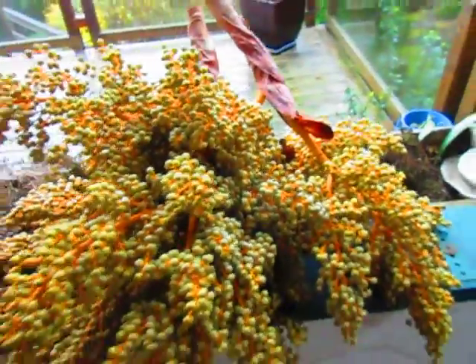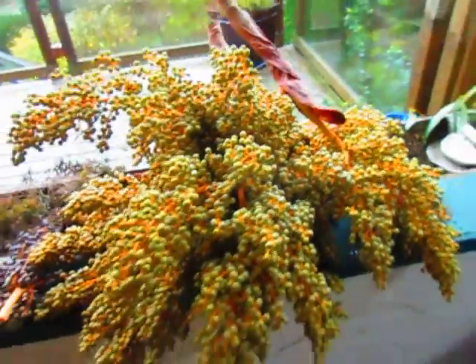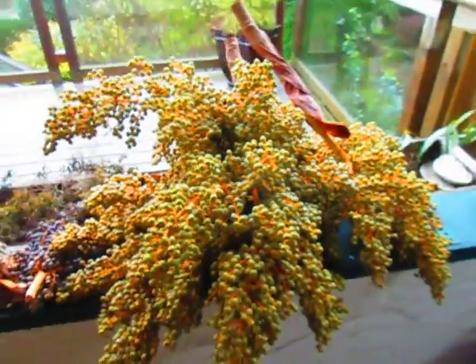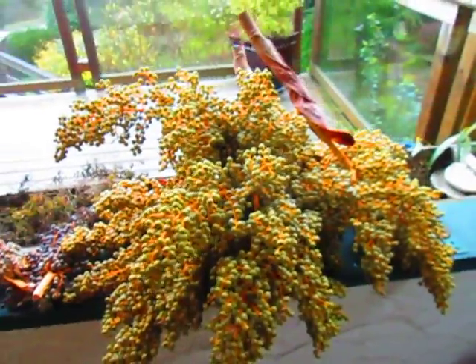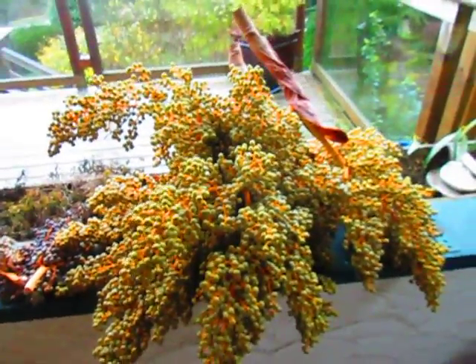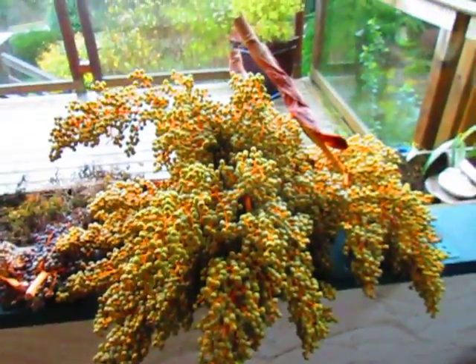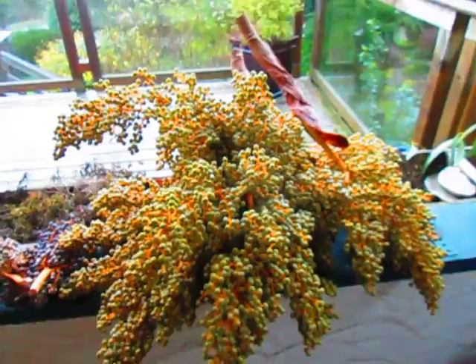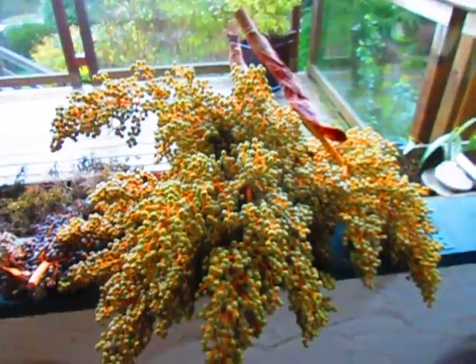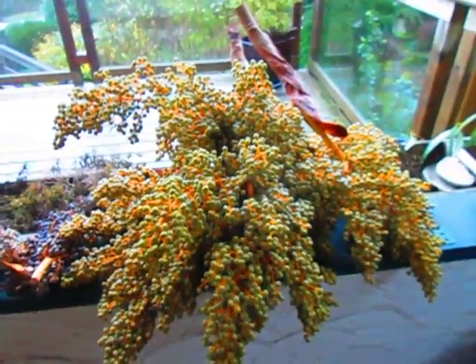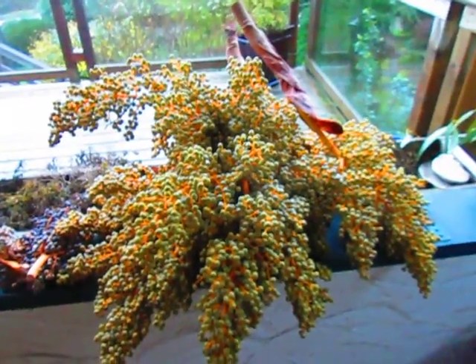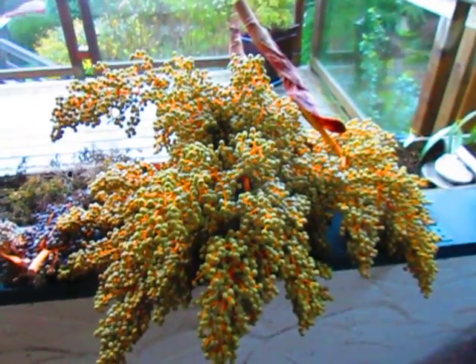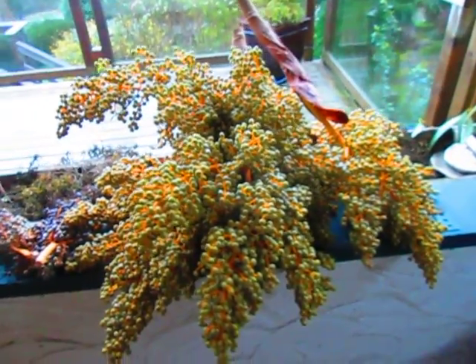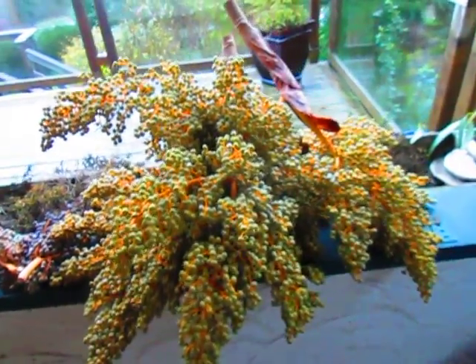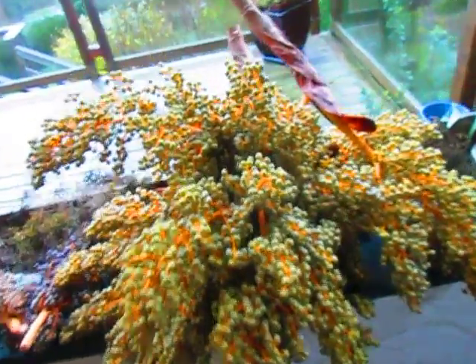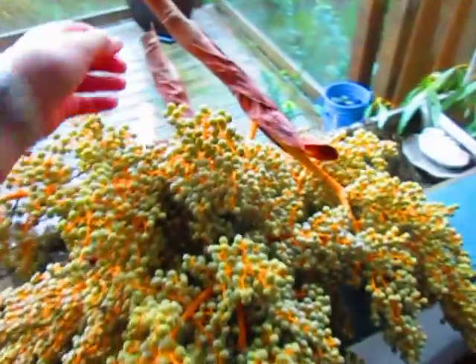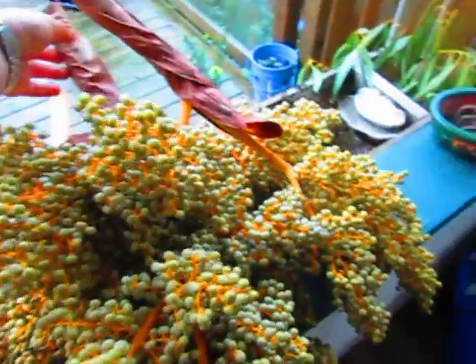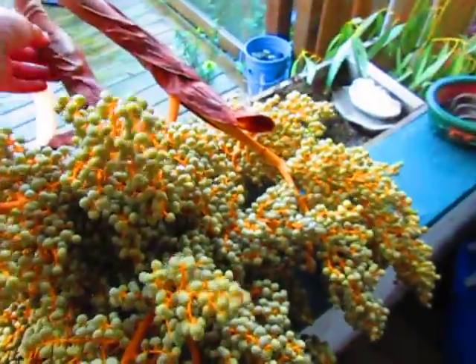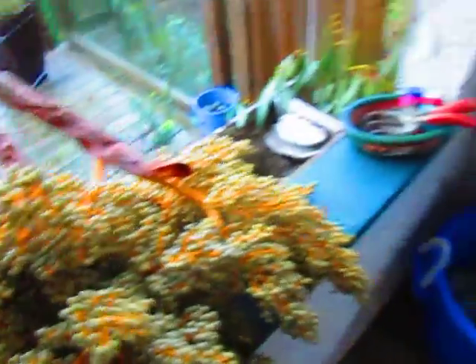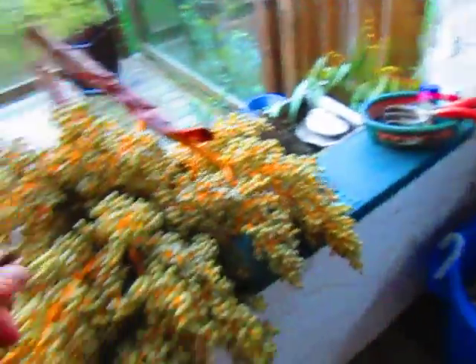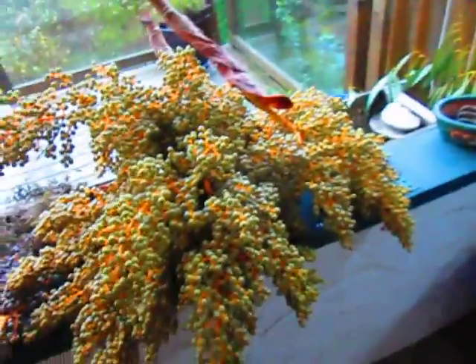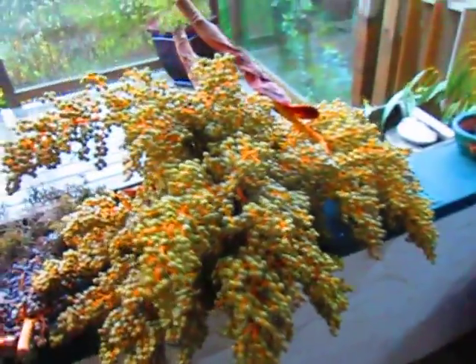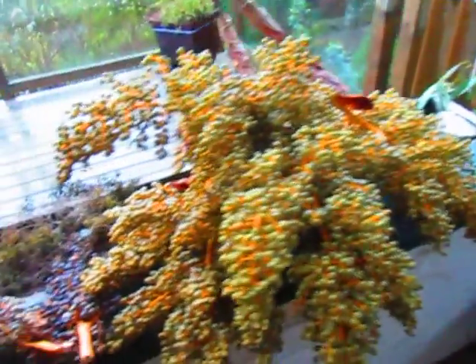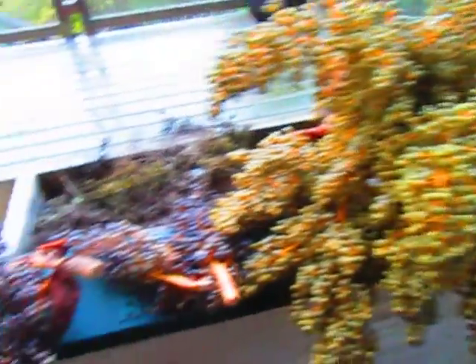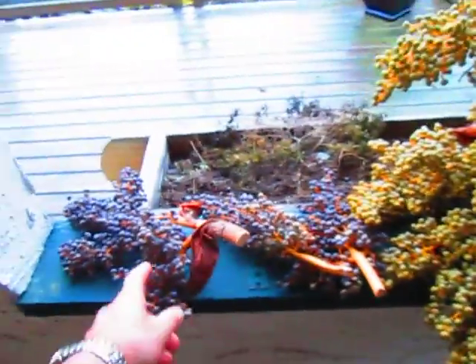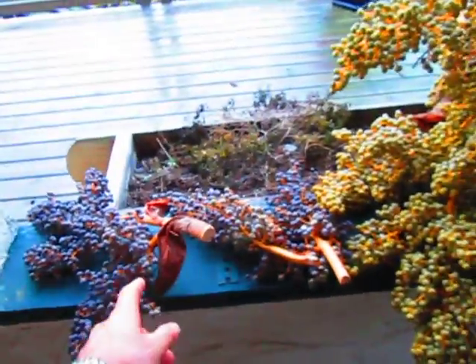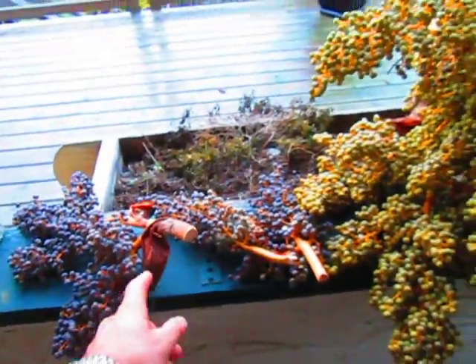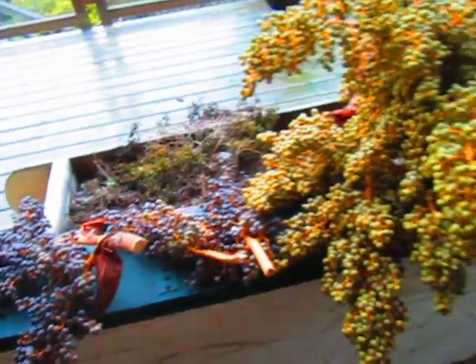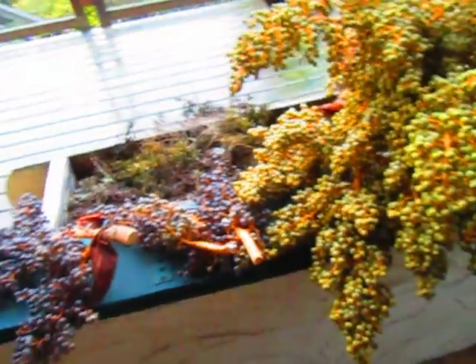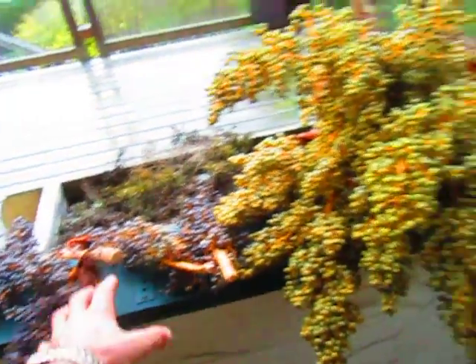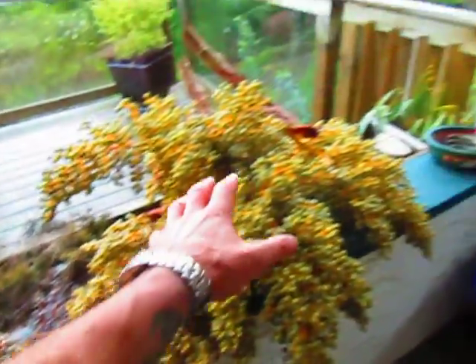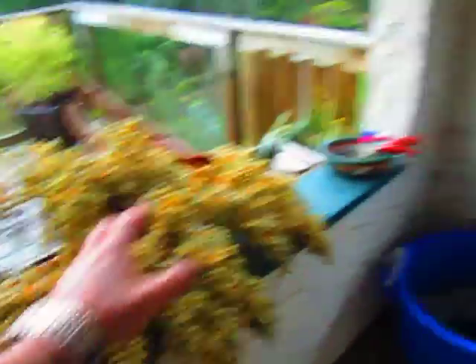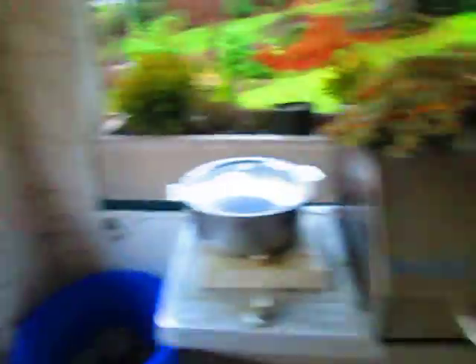A good crop on a palm tree can yield about 50 pounds or so. So there's three stalks right there. These are Trachycarpus Fortunae from town, and these are from a private garden.